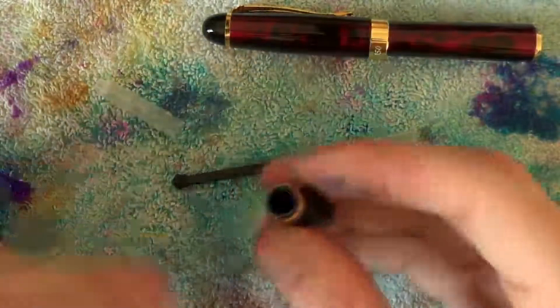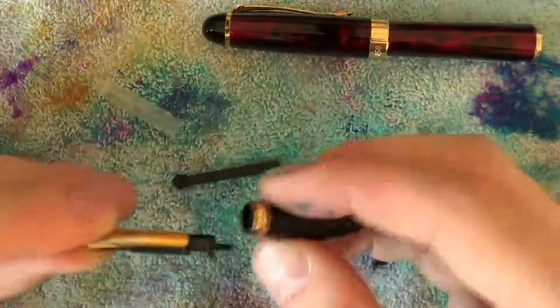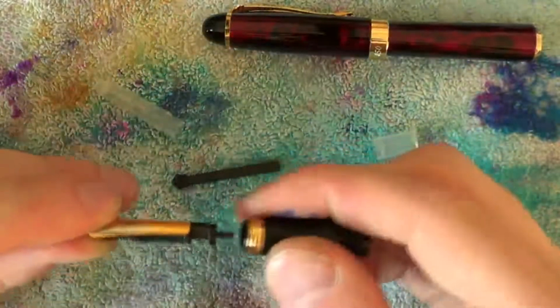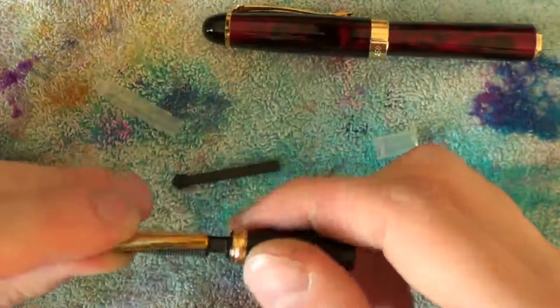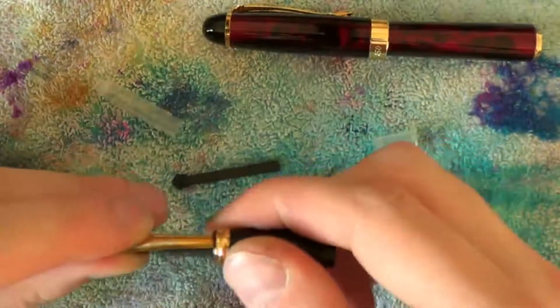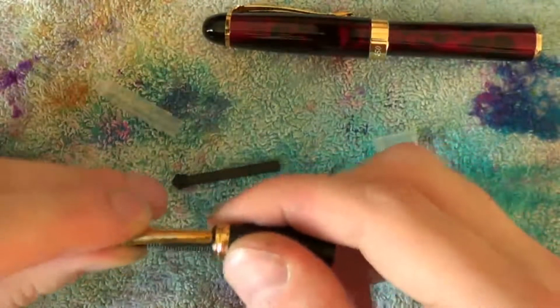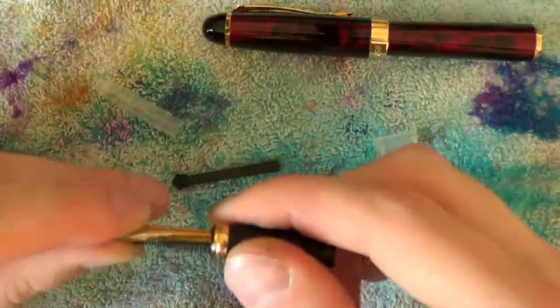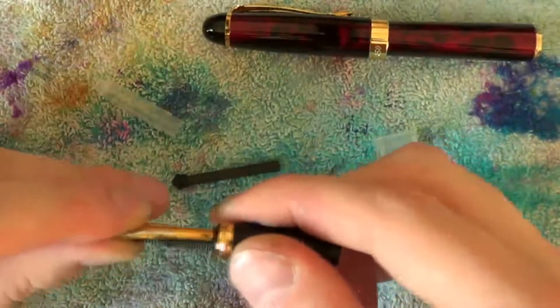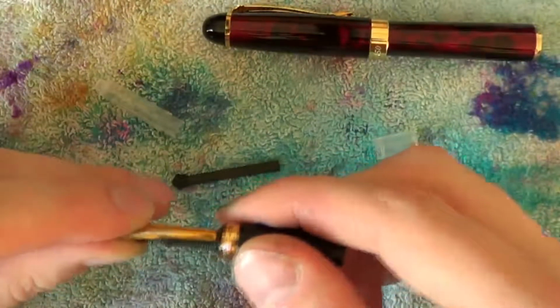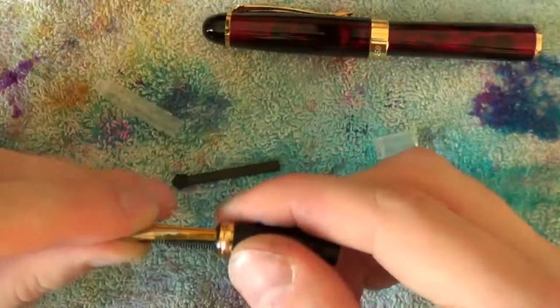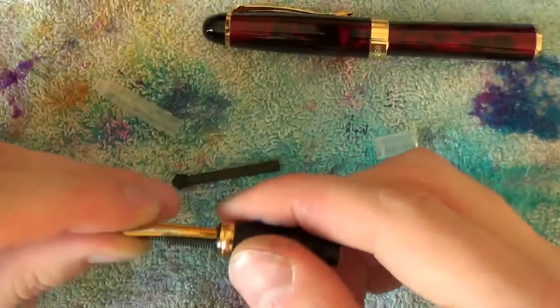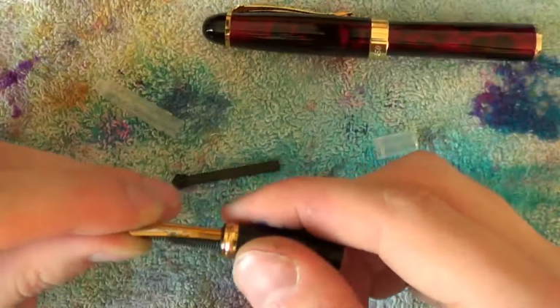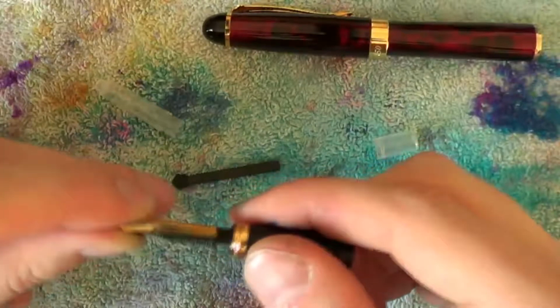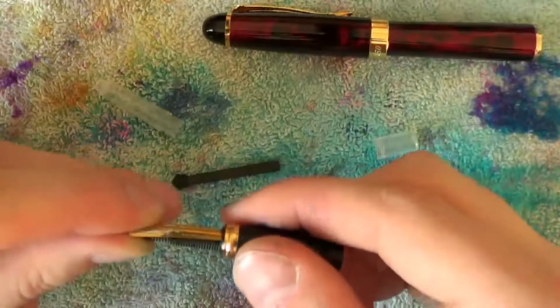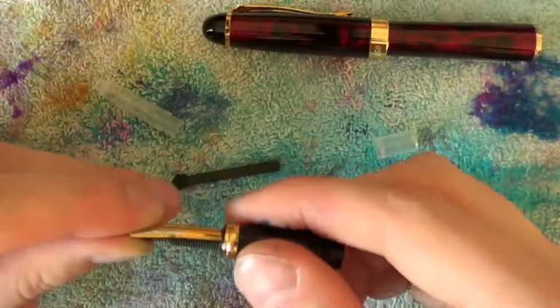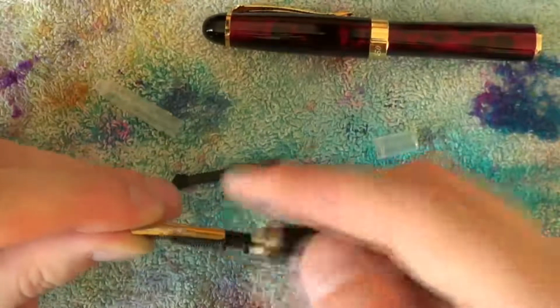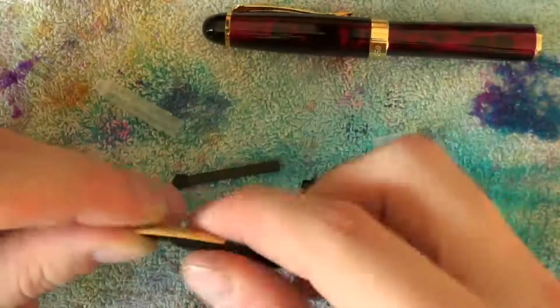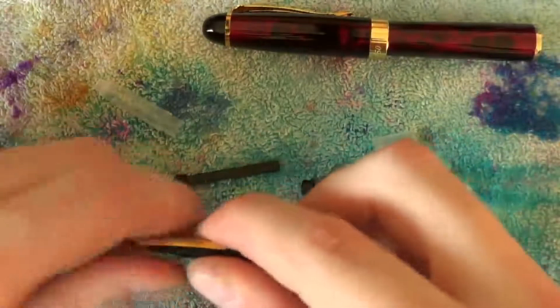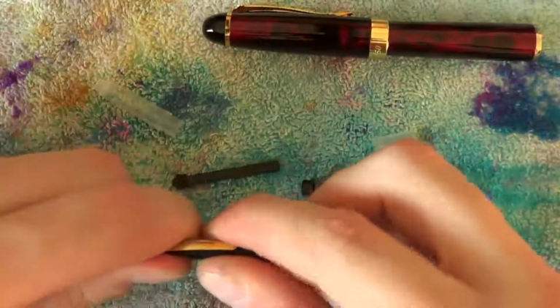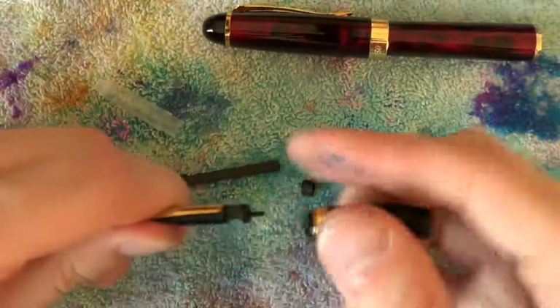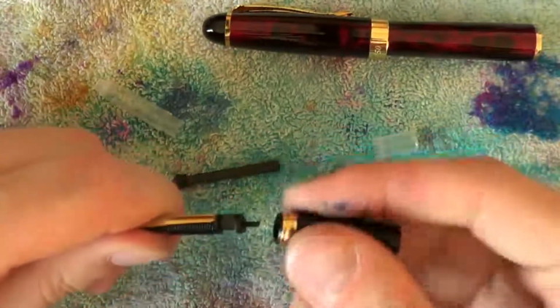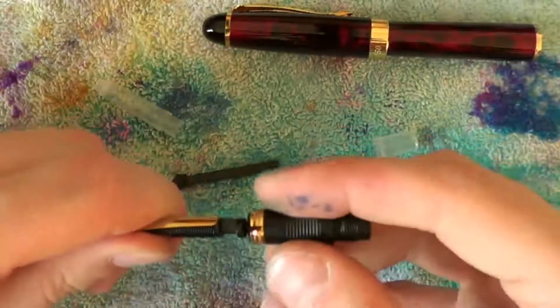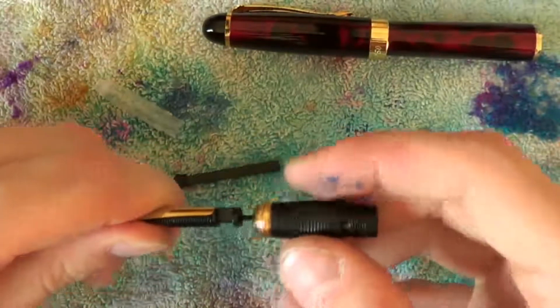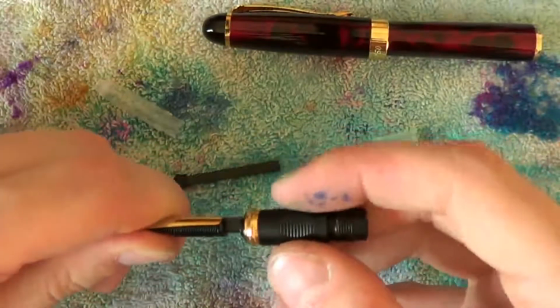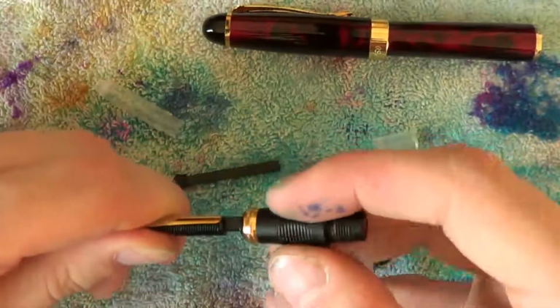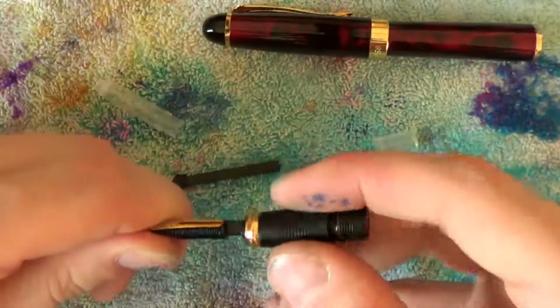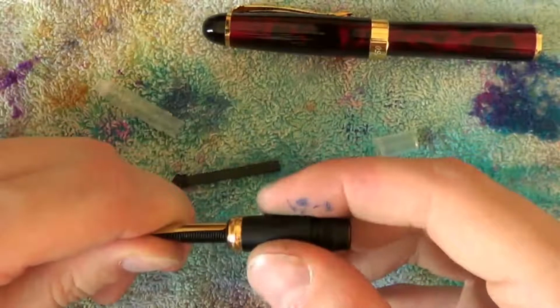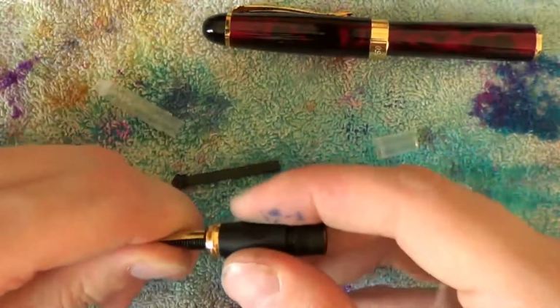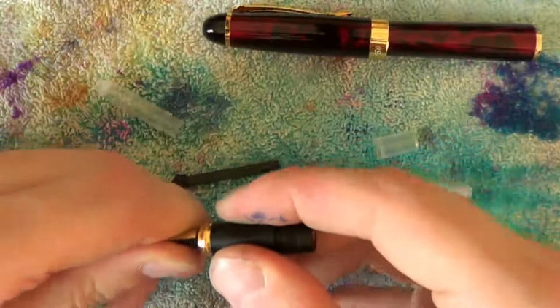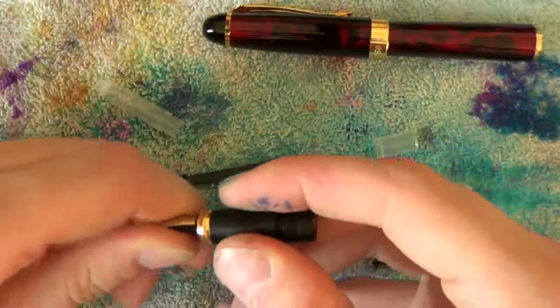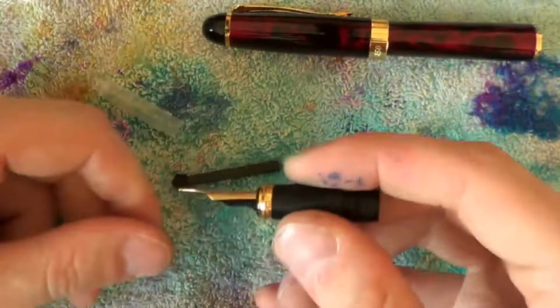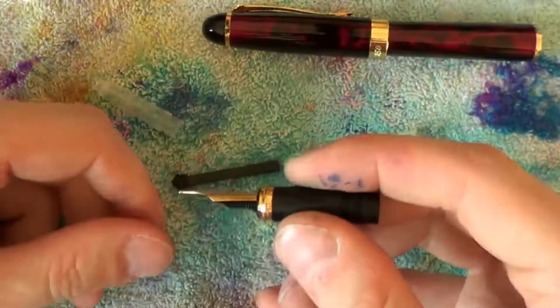The nib and feed will only fit in one specific manner. So if it doesn't work, hold the nib and feed tightly and gently rotate the section until it slides in place.